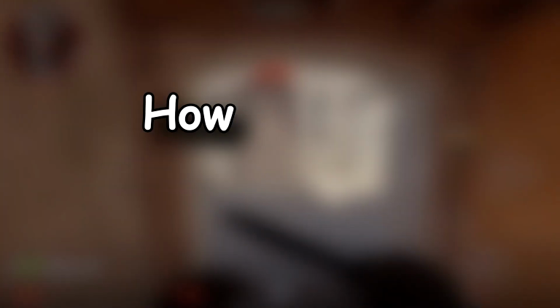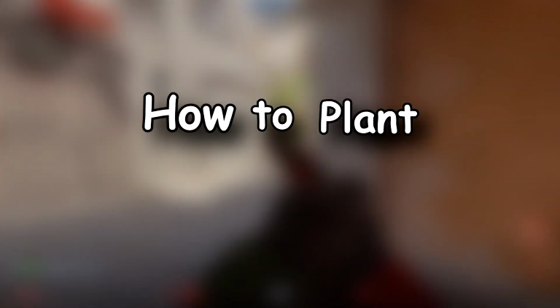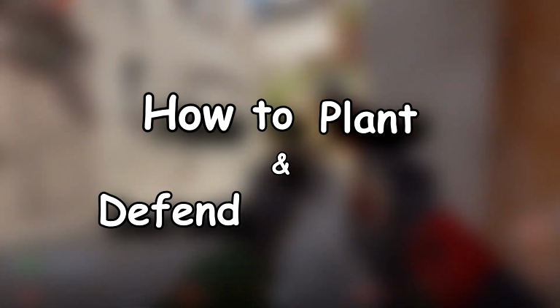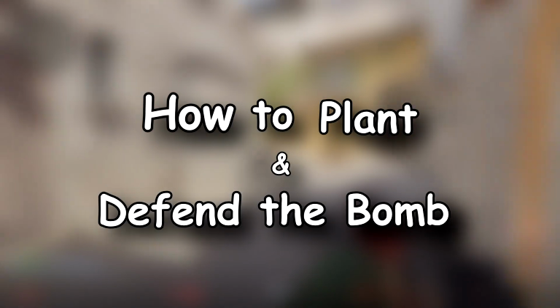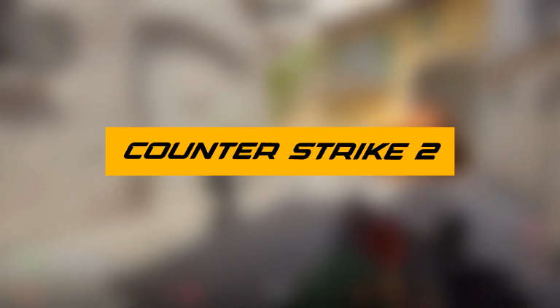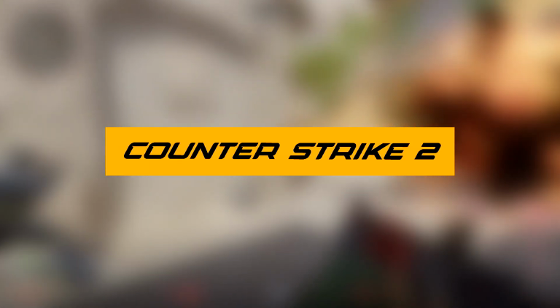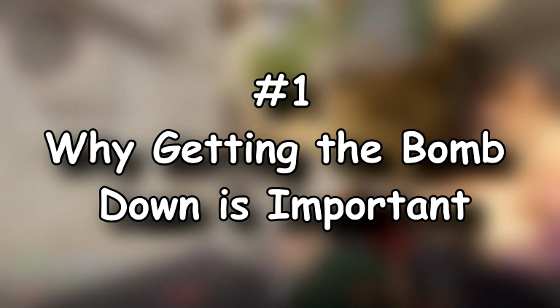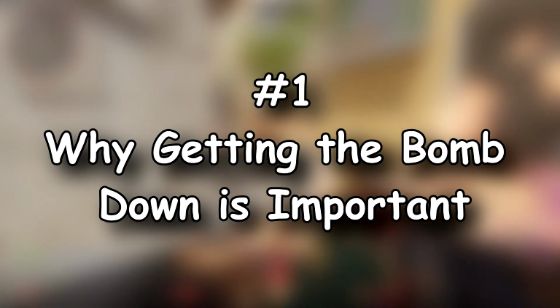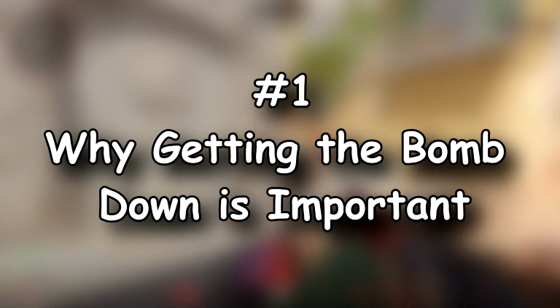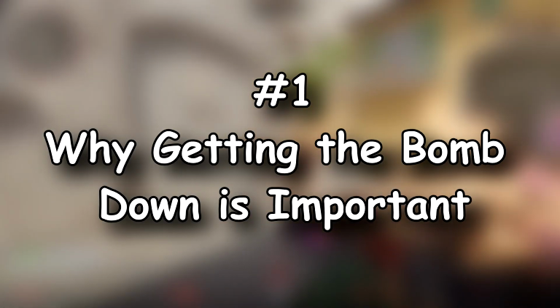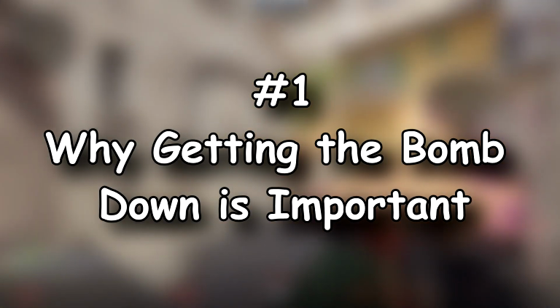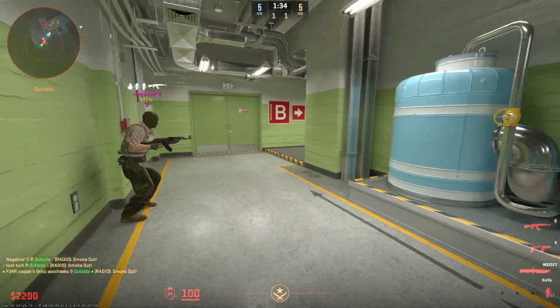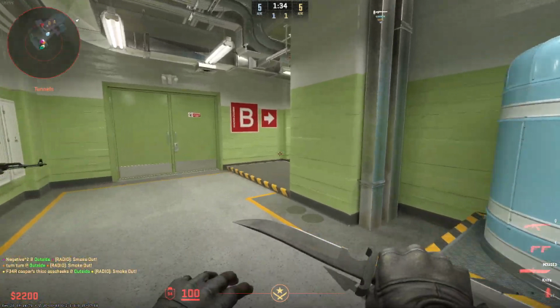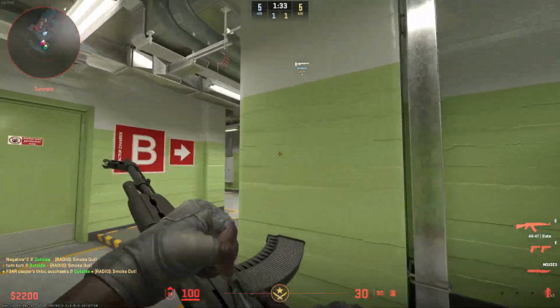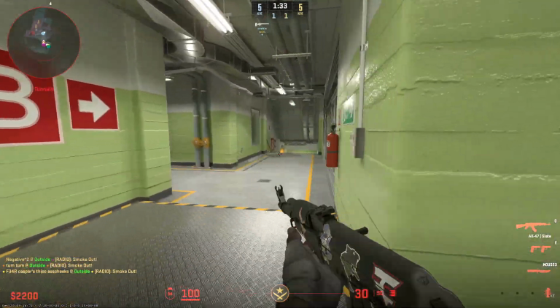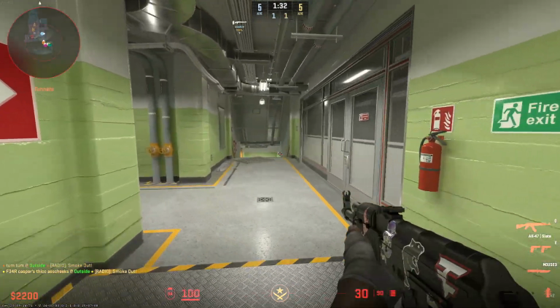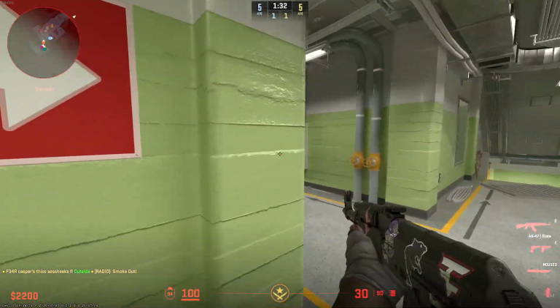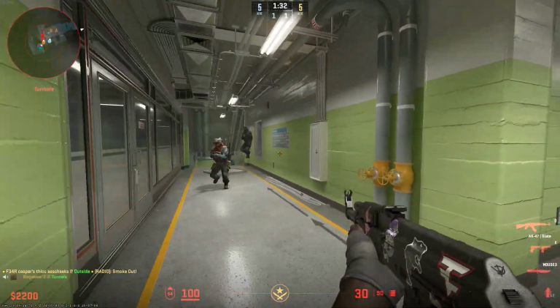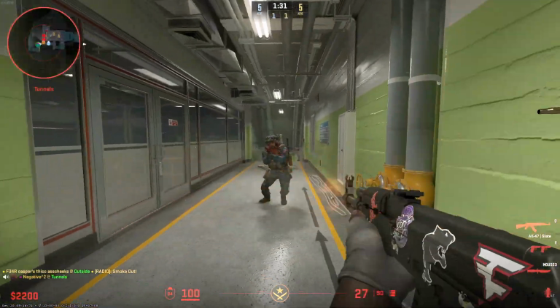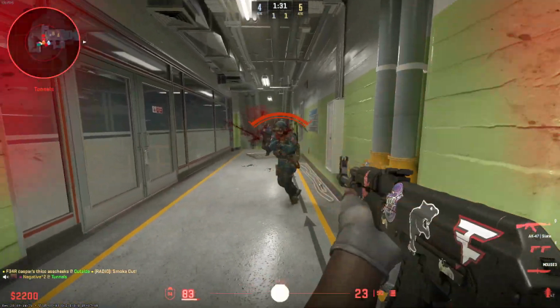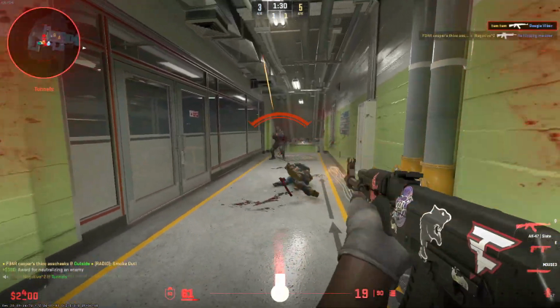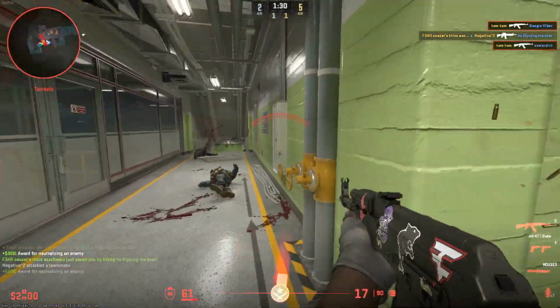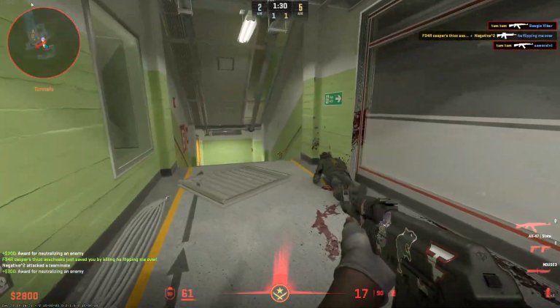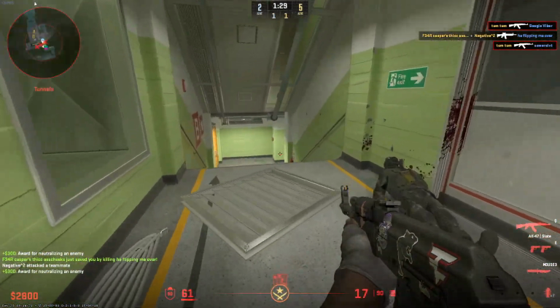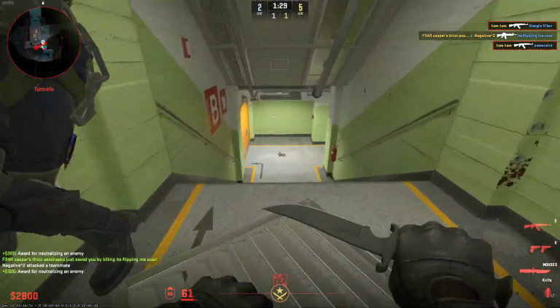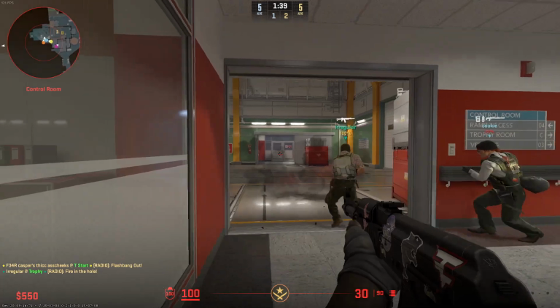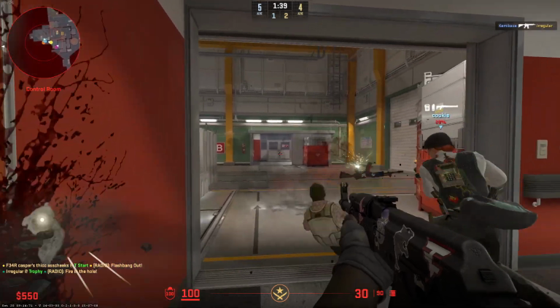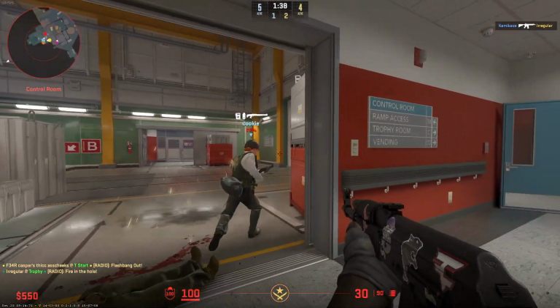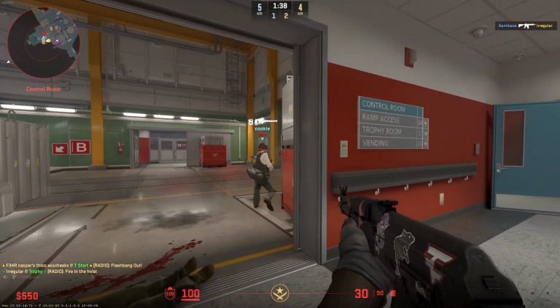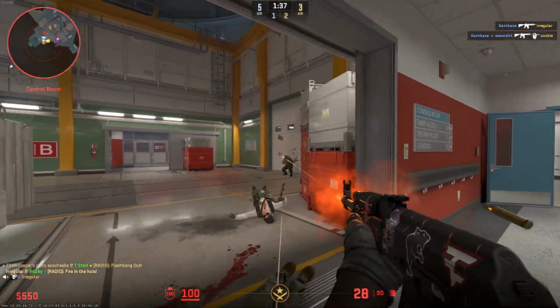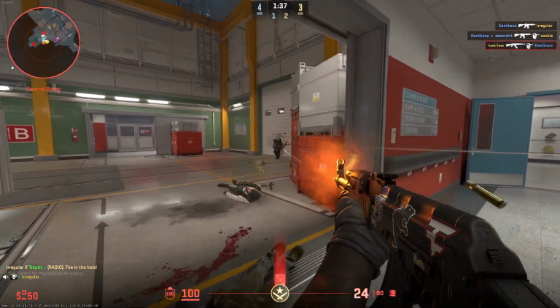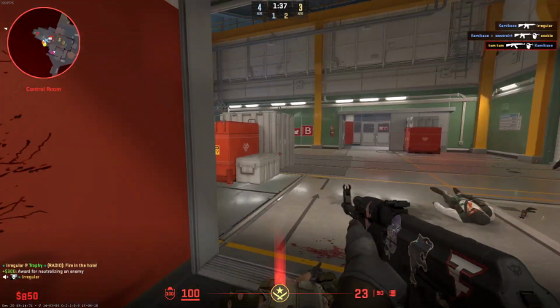How to plant and defend the bomb in Counter-Strike 2. T-side always starts with the disadvantage, since if you don't push forward and plant the bomb, you obviously lose. This is important to think about, because the sooner you plant, the sooner you flip sides and make the CTs have to push you.